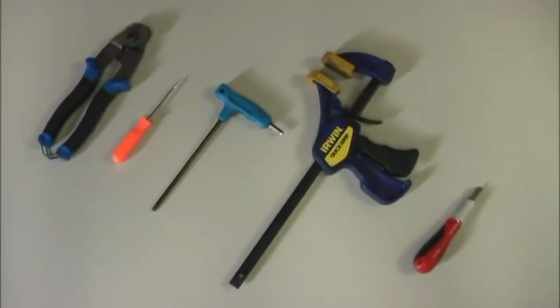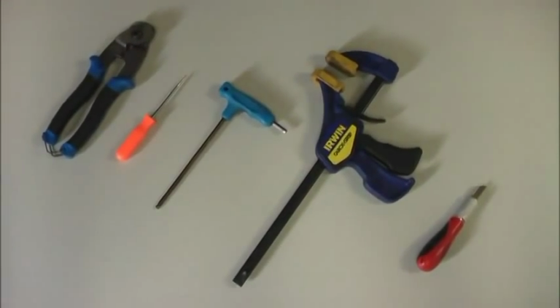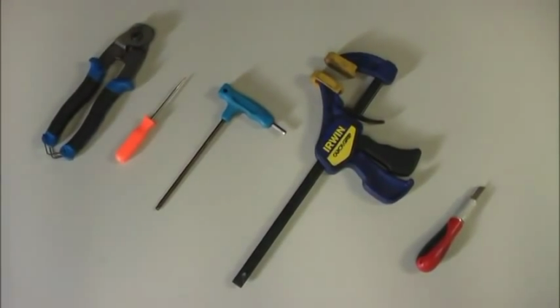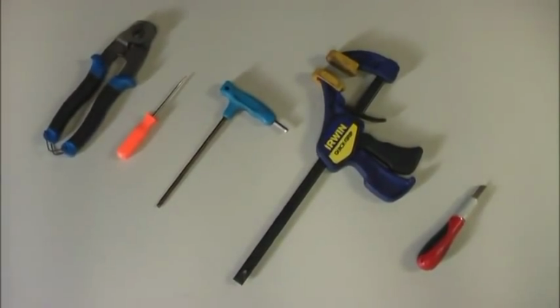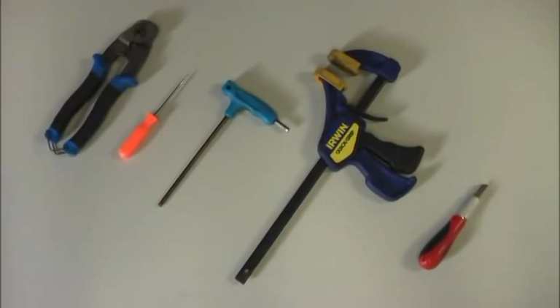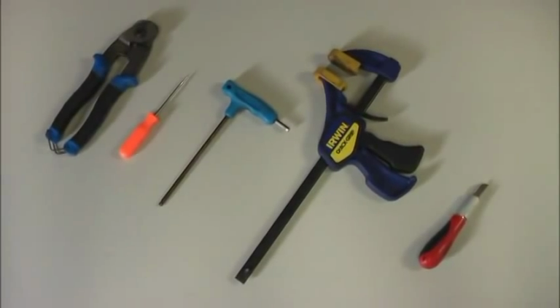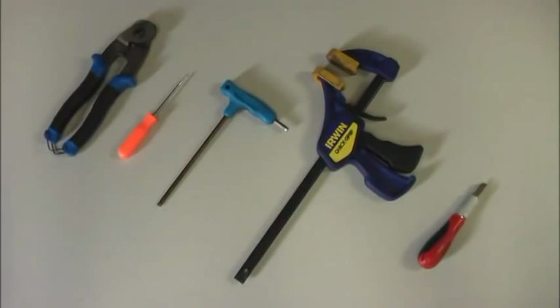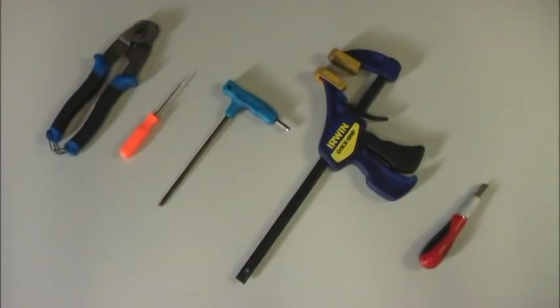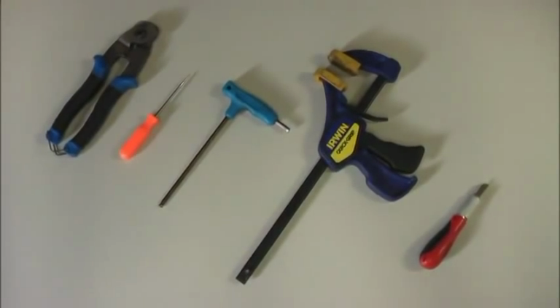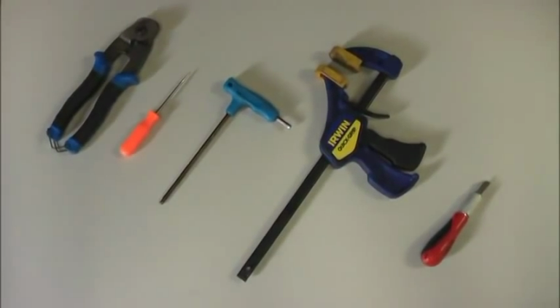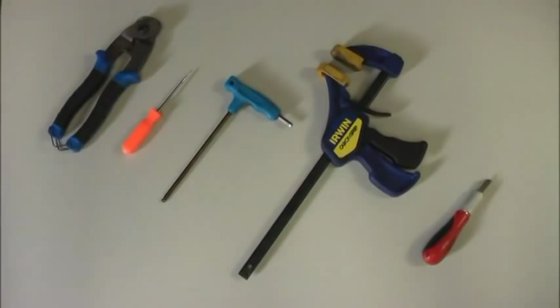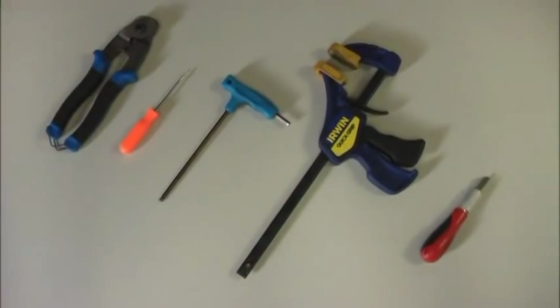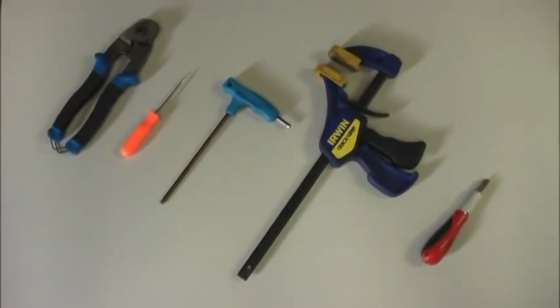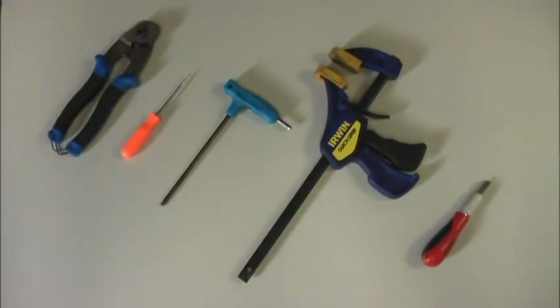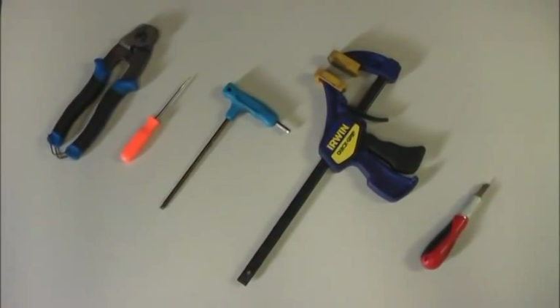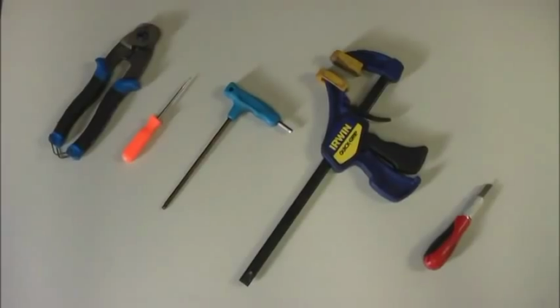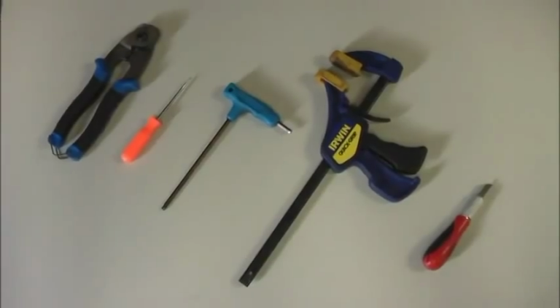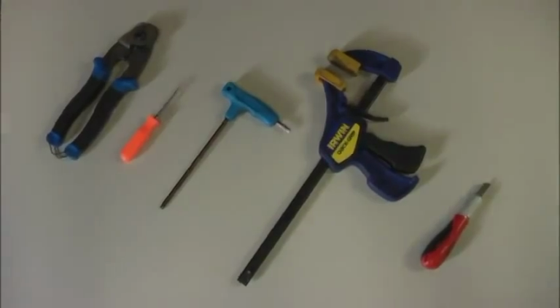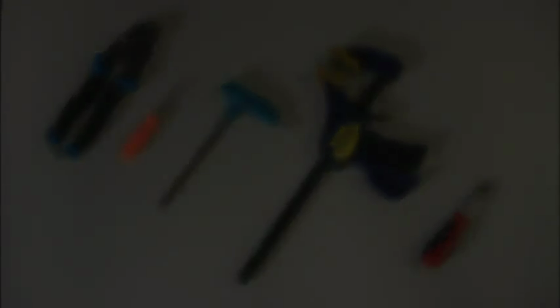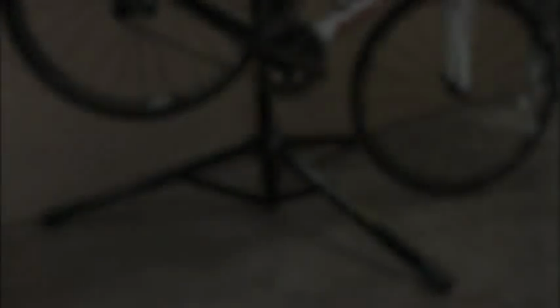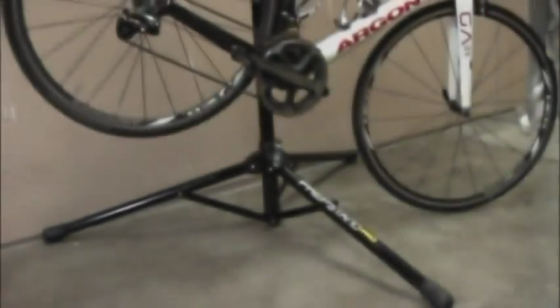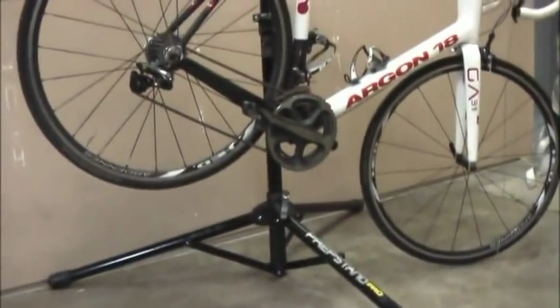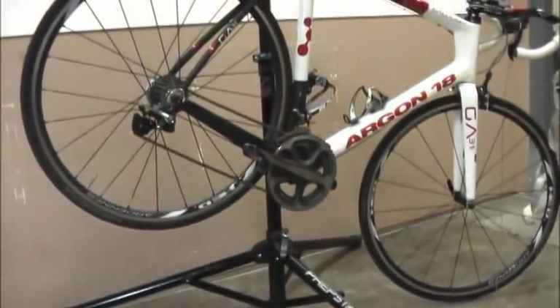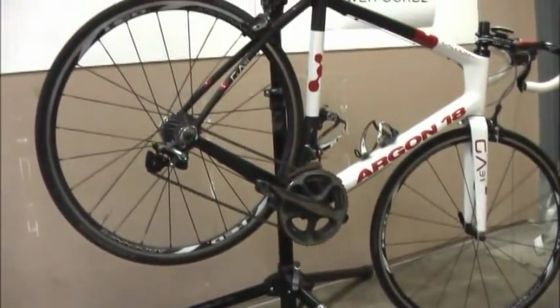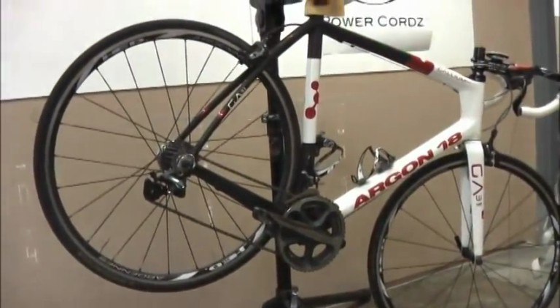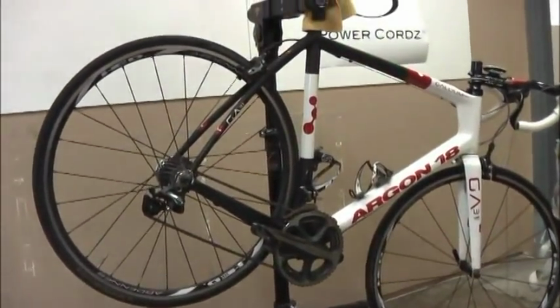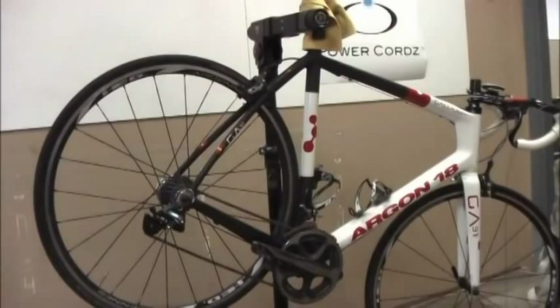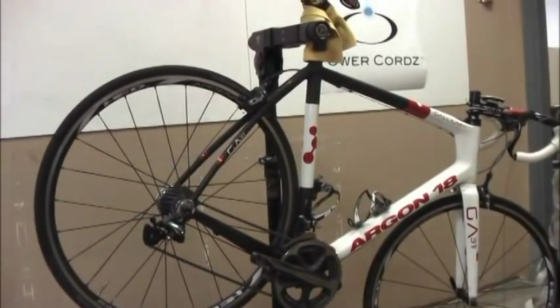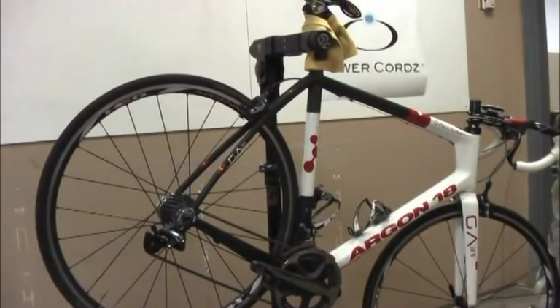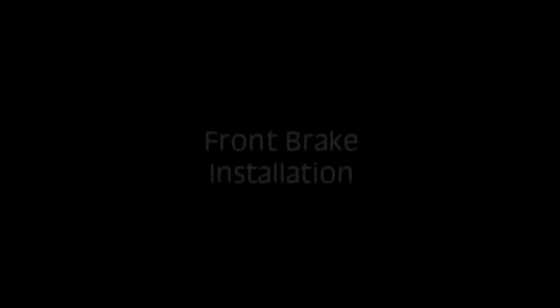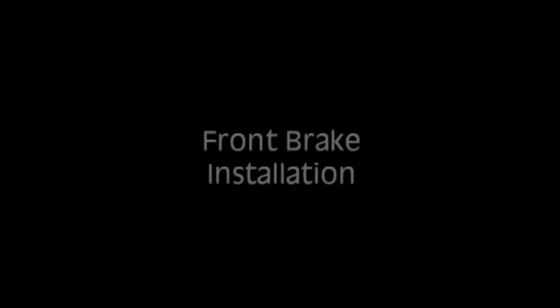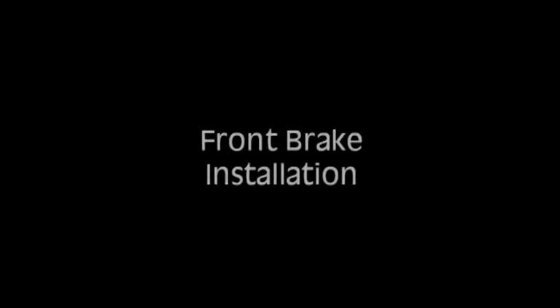Required tools for installation include cable cutters, an awl, Allen wrenches sized 4 or 5mm, a third-hand clamp, and a utility knife. Prior to installation, attach your bike firmly to a stand.